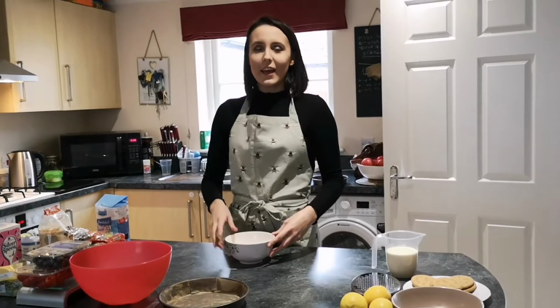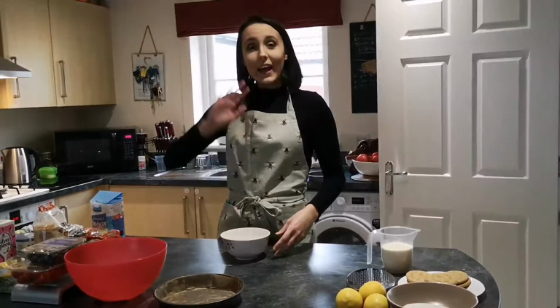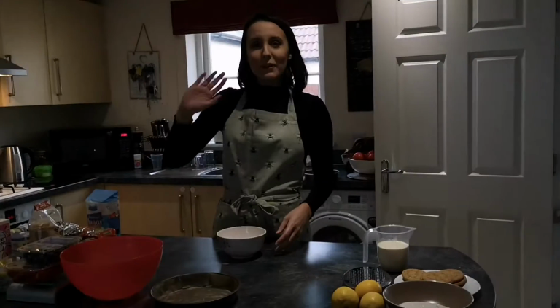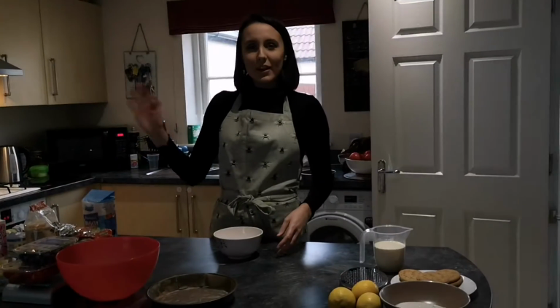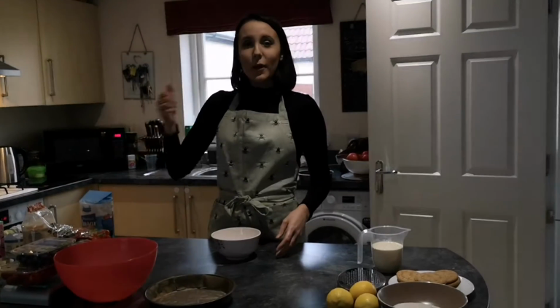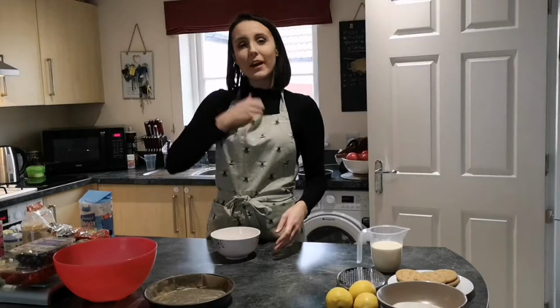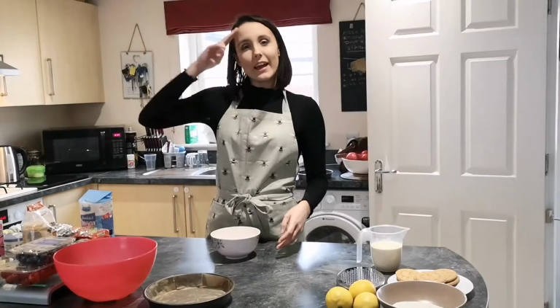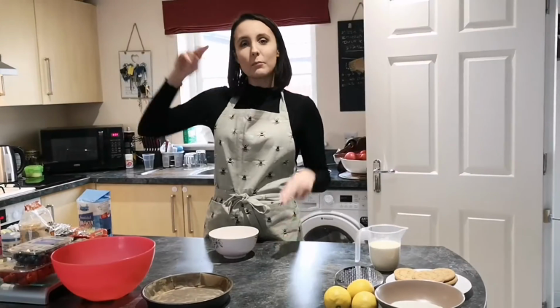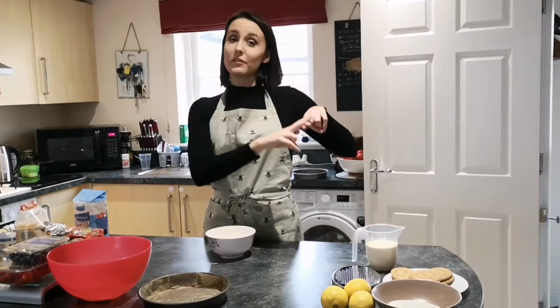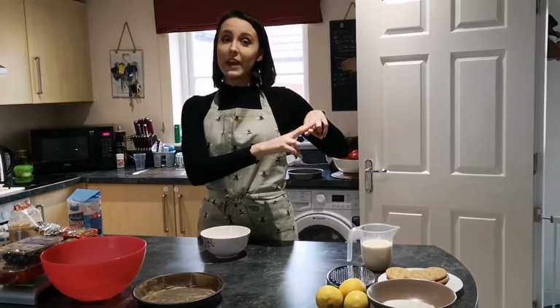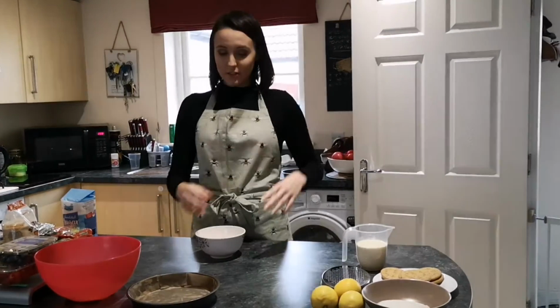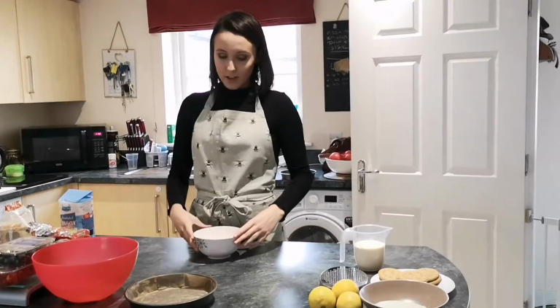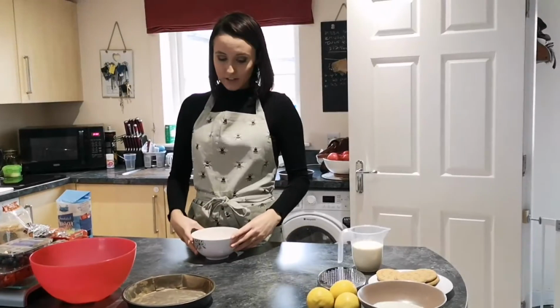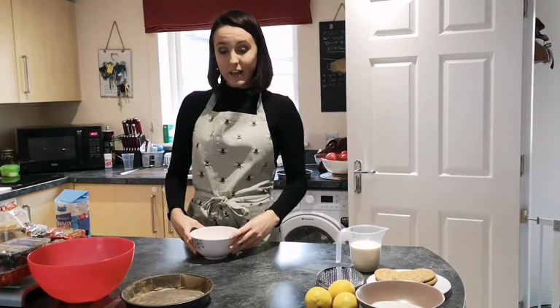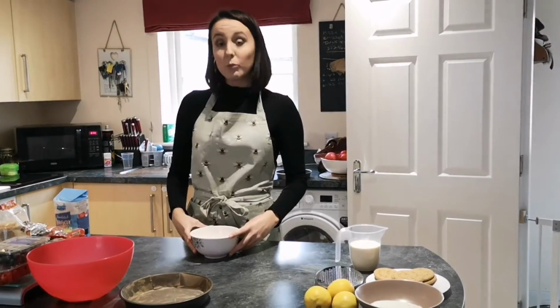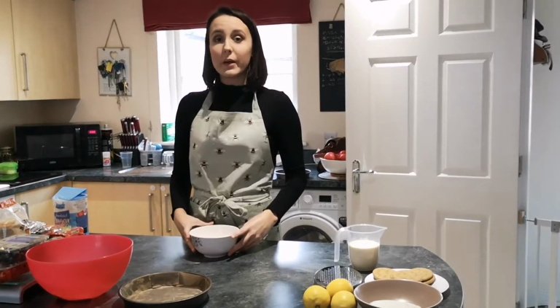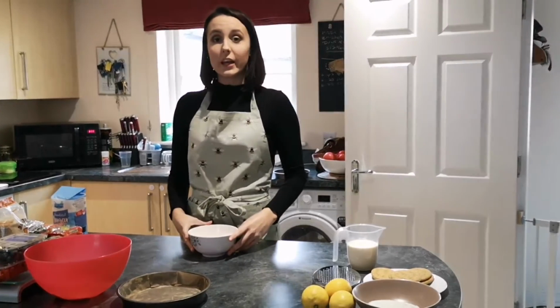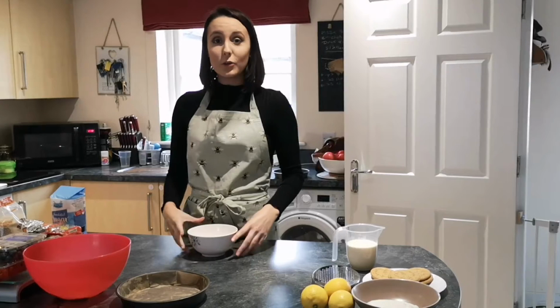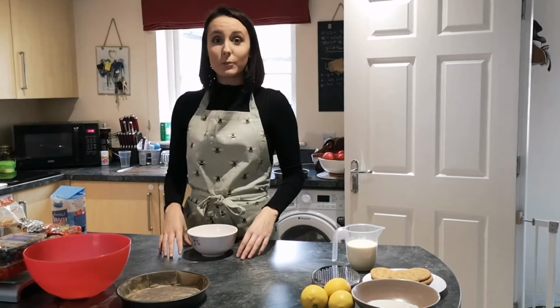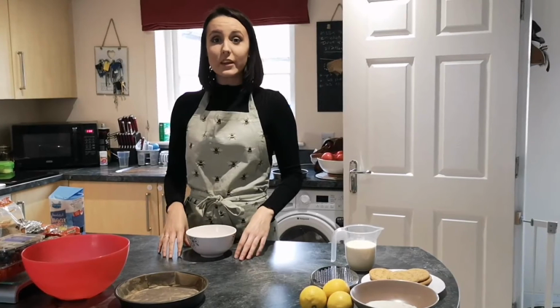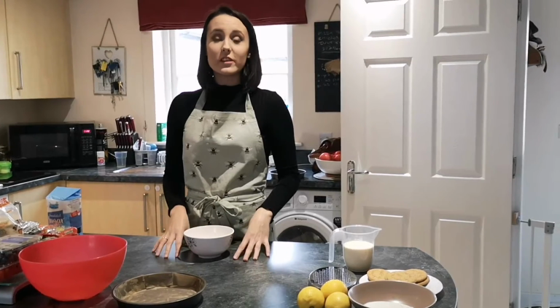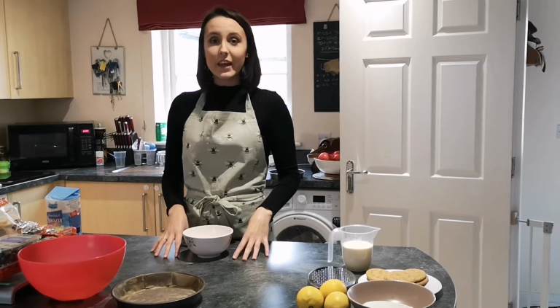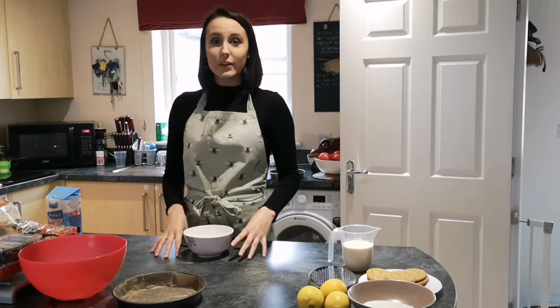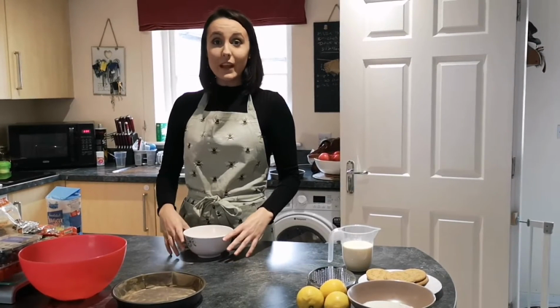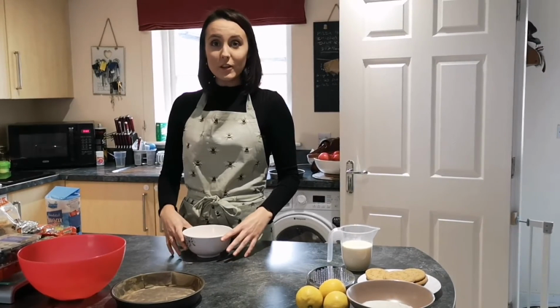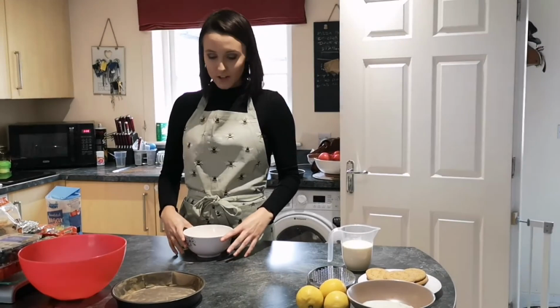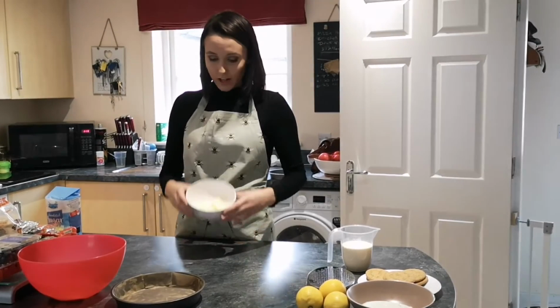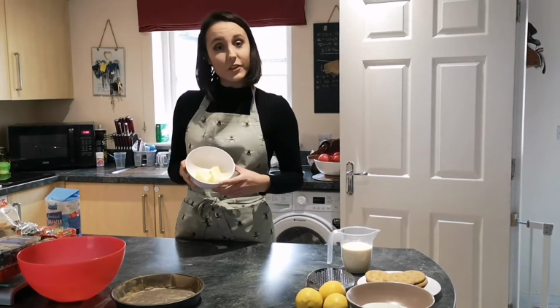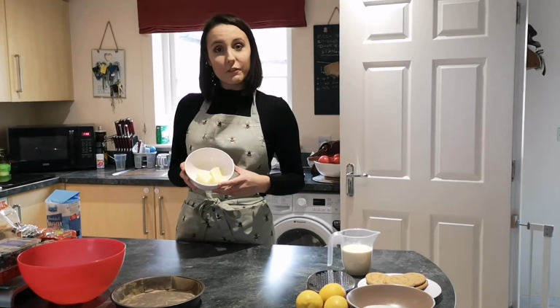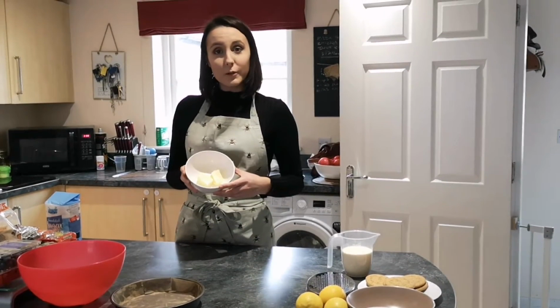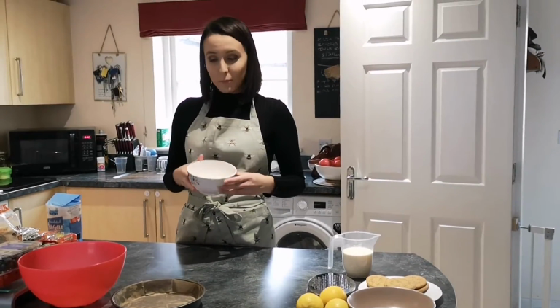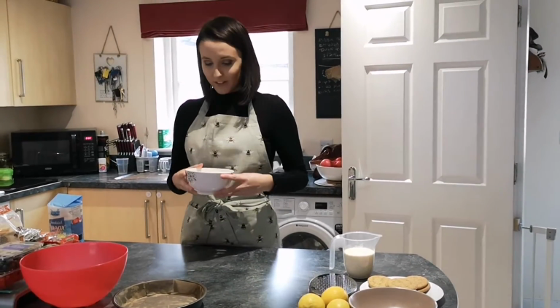Hello everyone, my name is Faith and today we're going to make a no-bake cheesecake with lemon. First off I'm going to melt the butter.